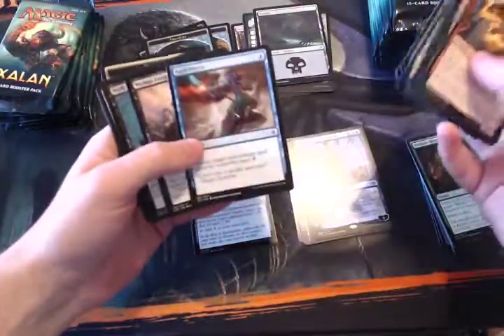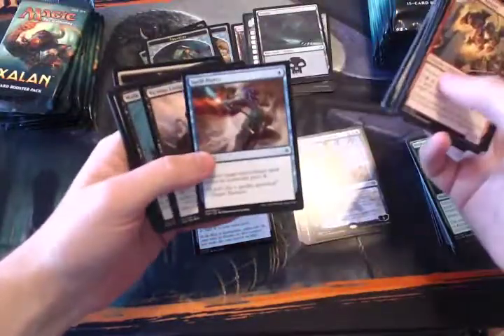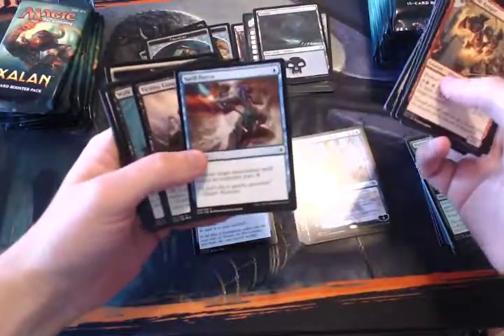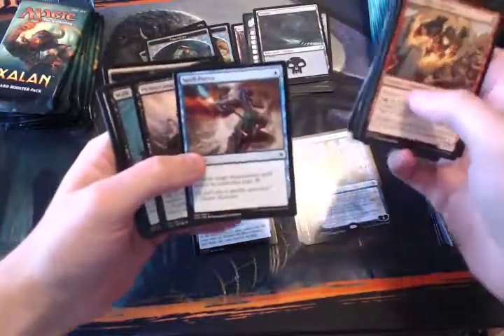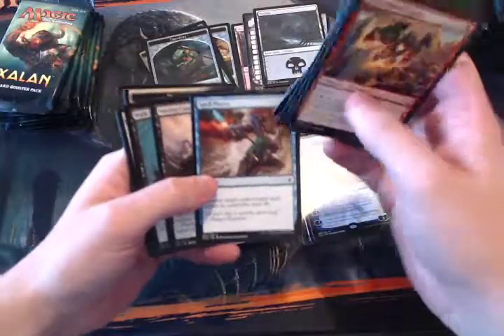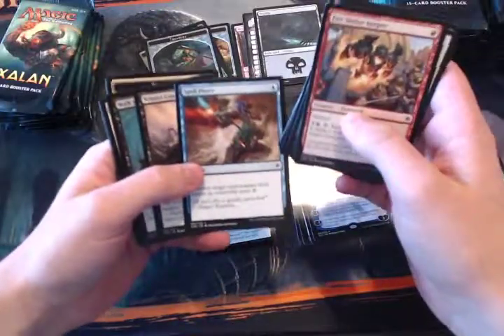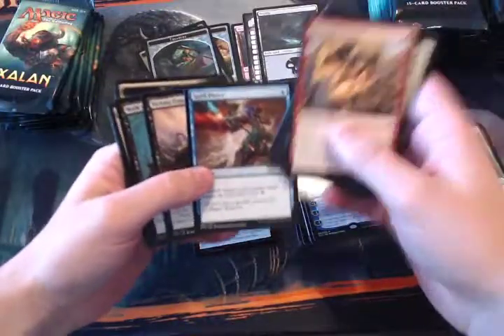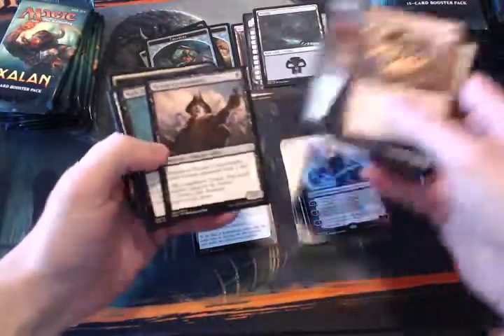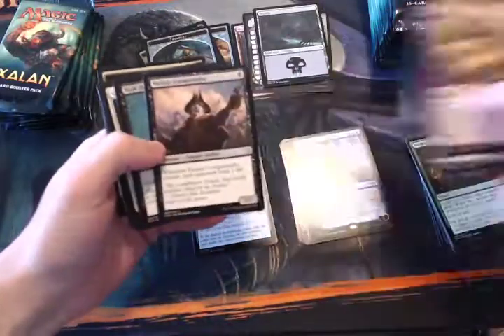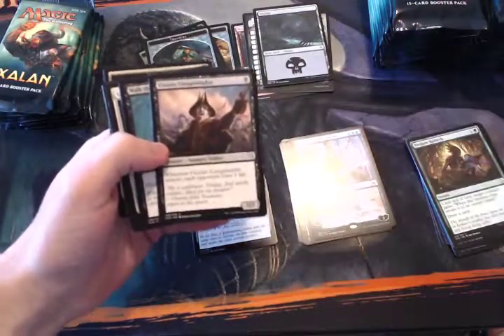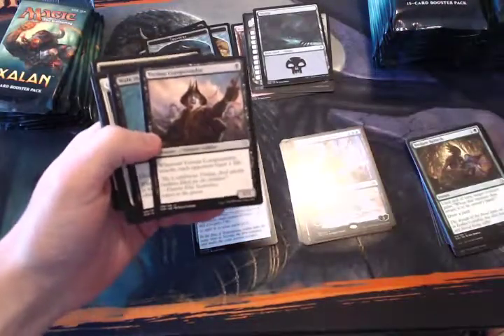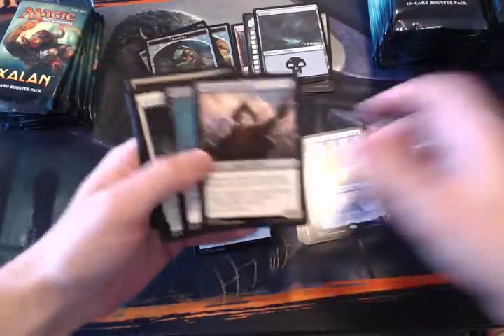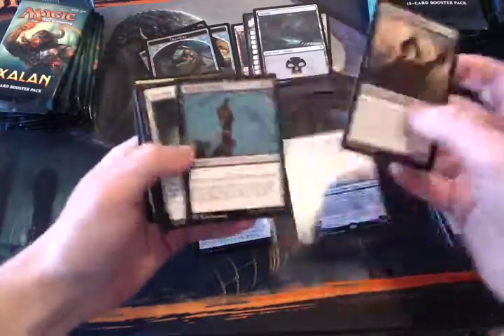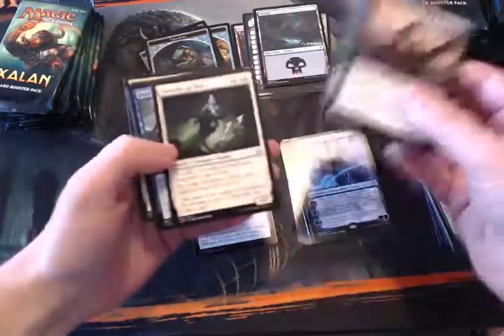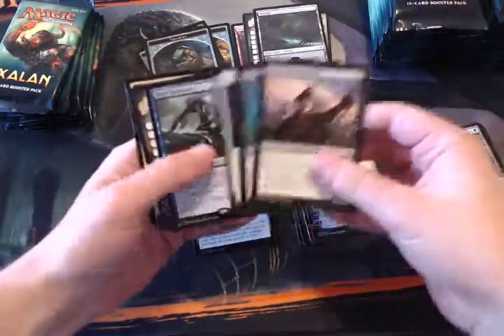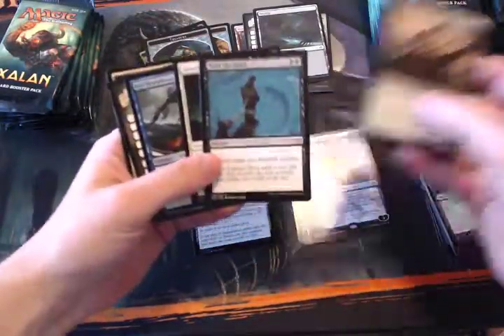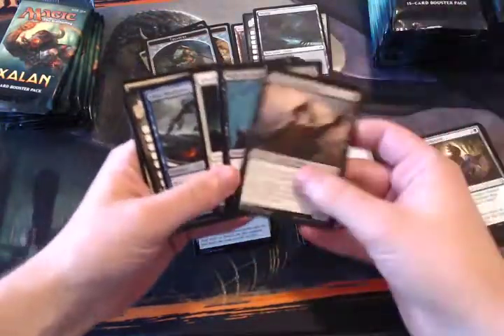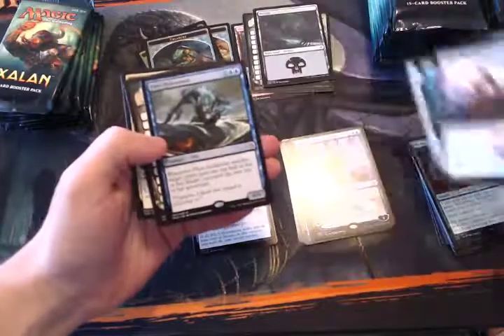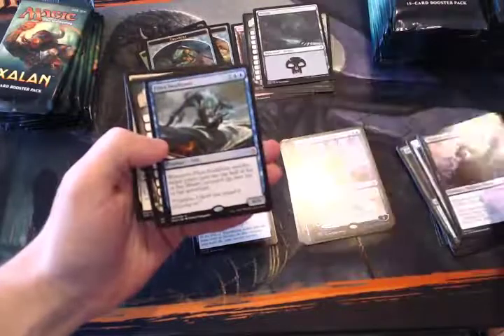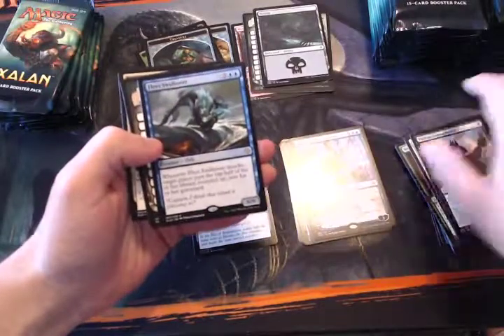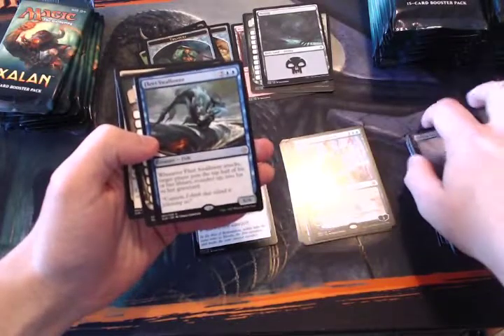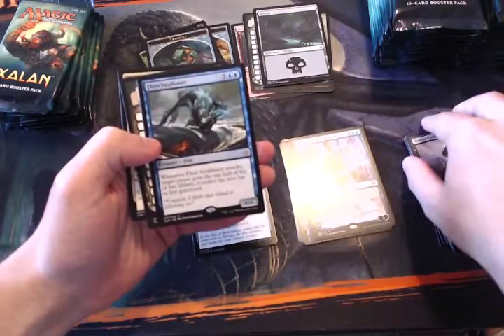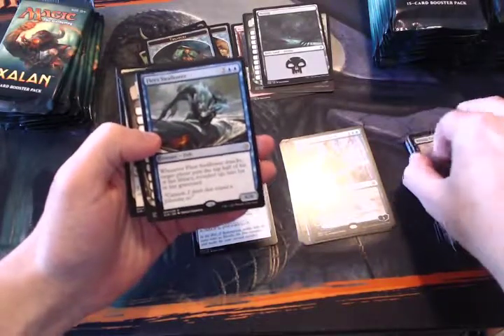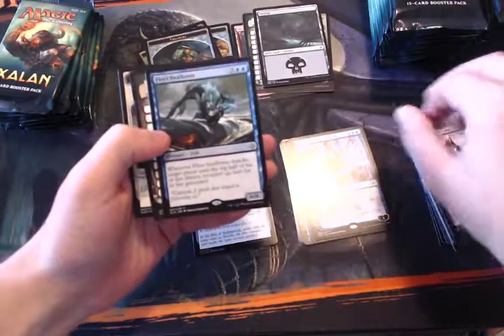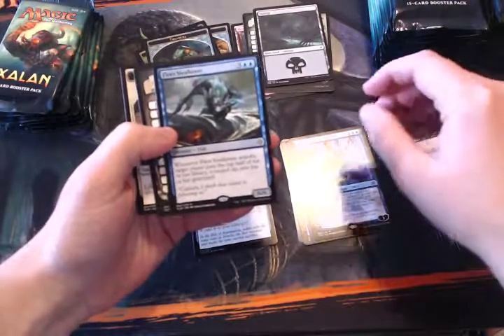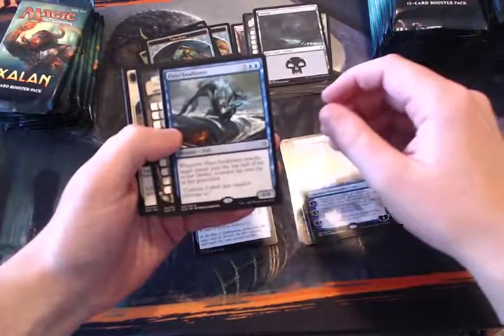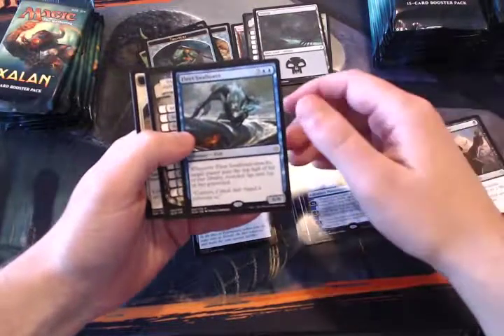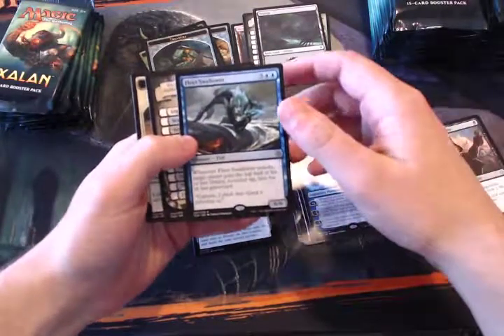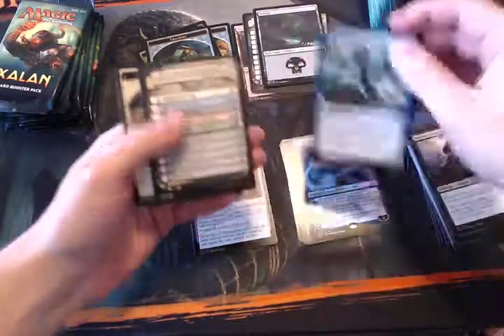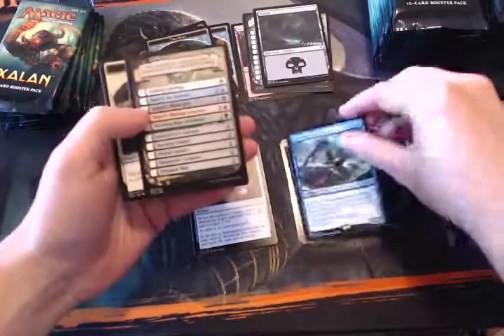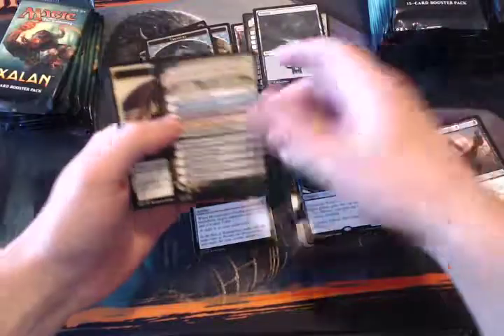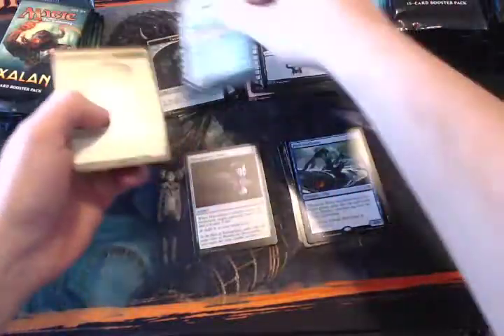There's a new Spell Pierce — I love the art on that Spell Pierce, it's absolutely gorgeous. Some uncommons: Walk the Plank, Fleet Swallower. This is an interesting one — basically a mill bomb.